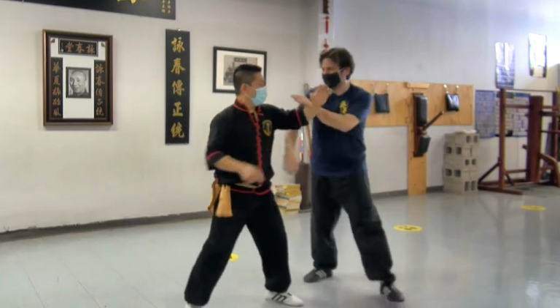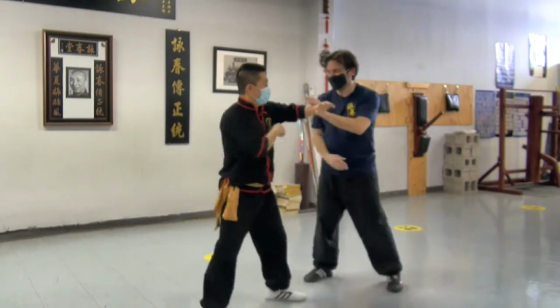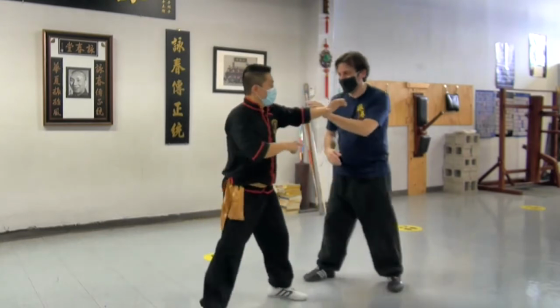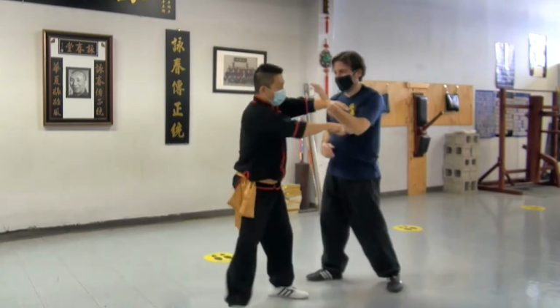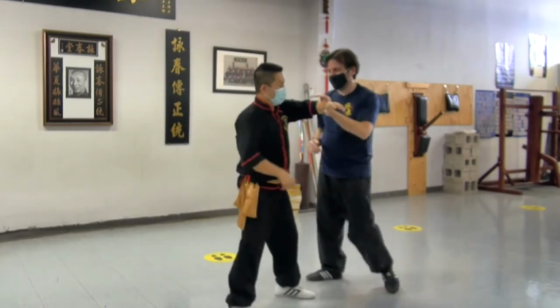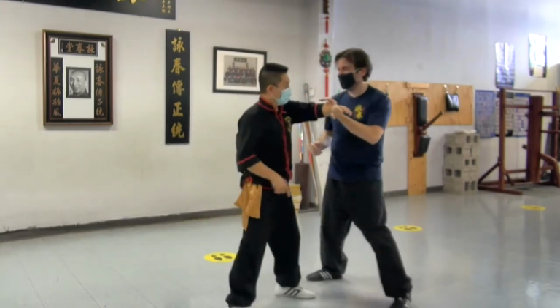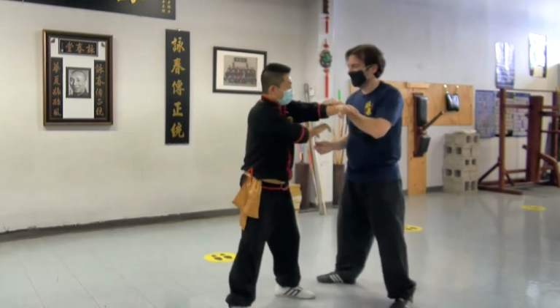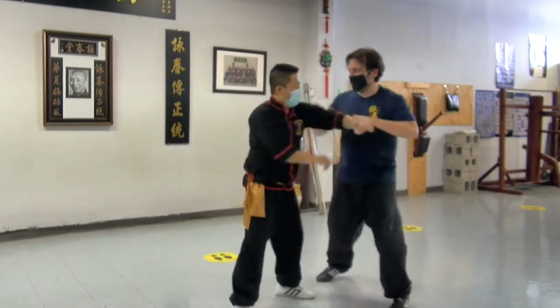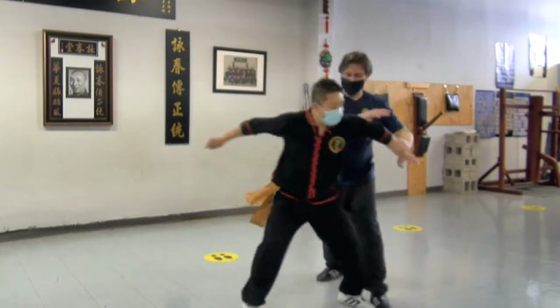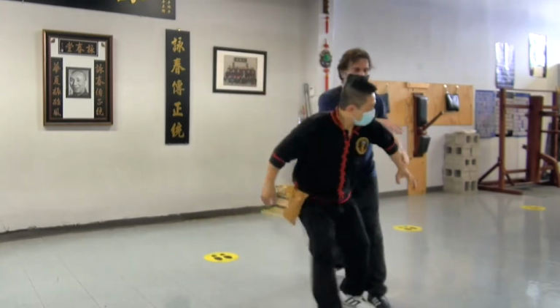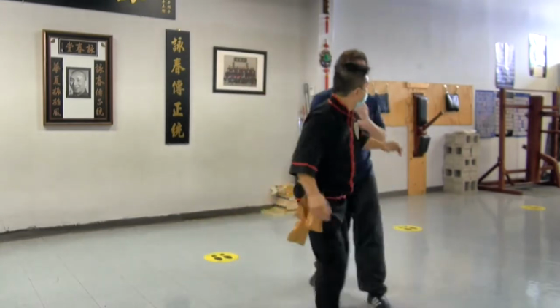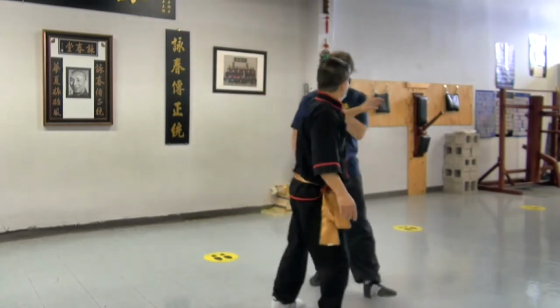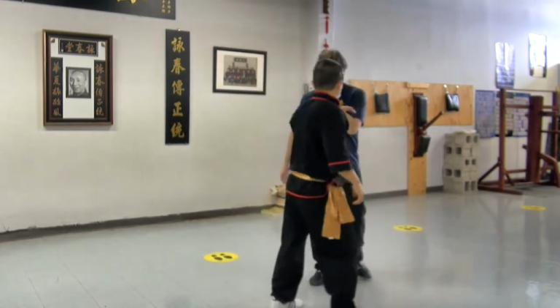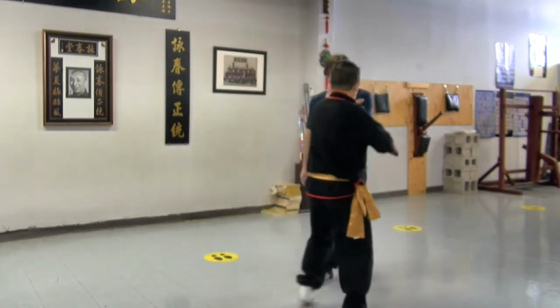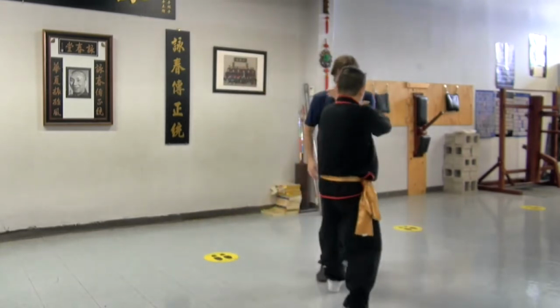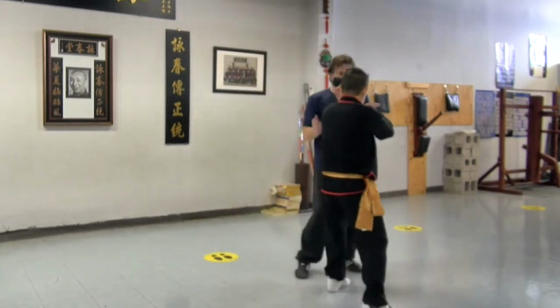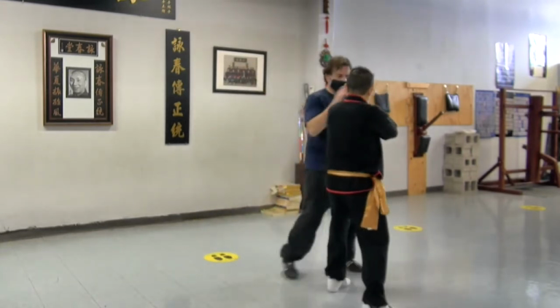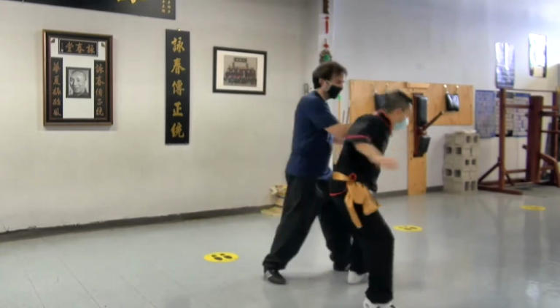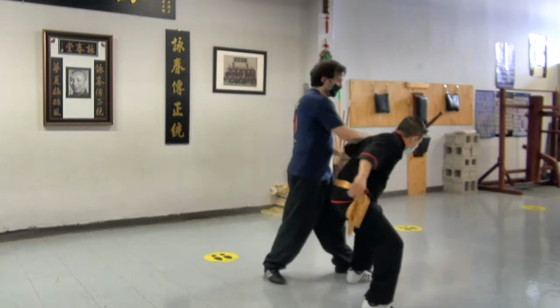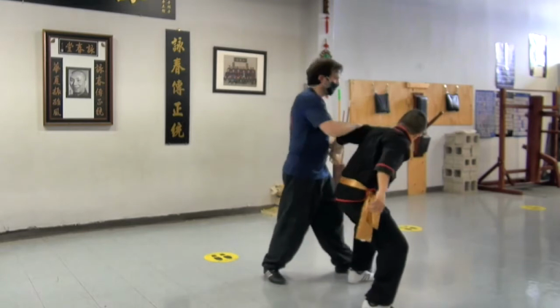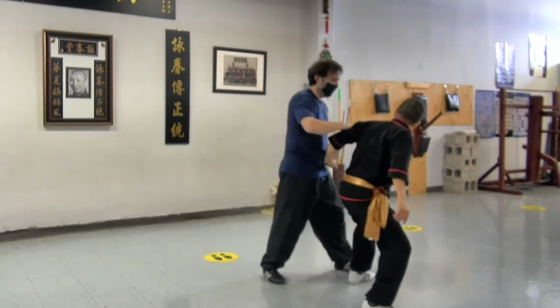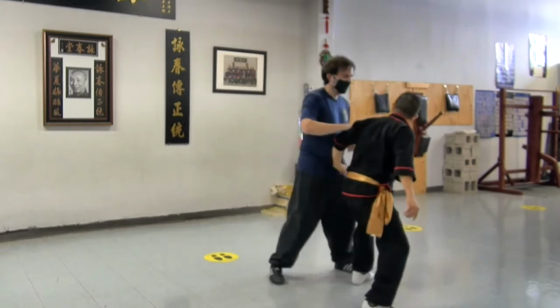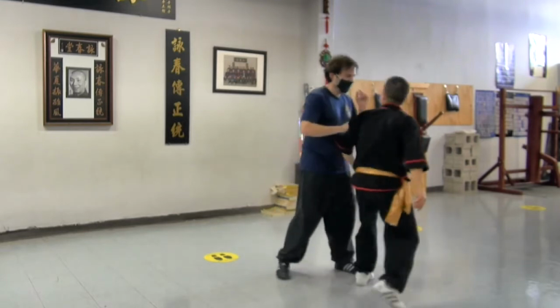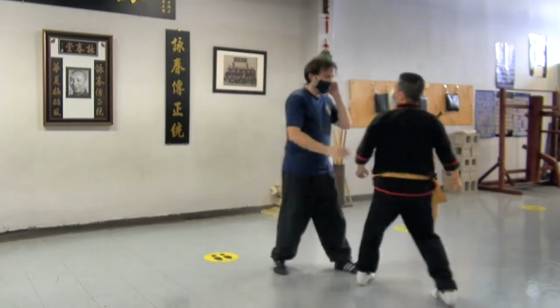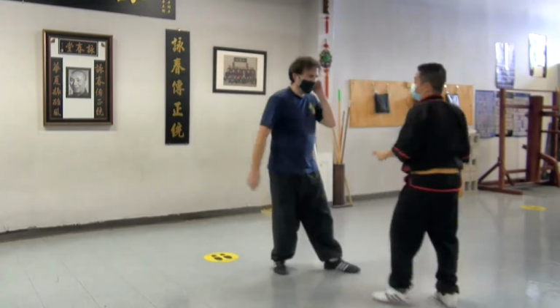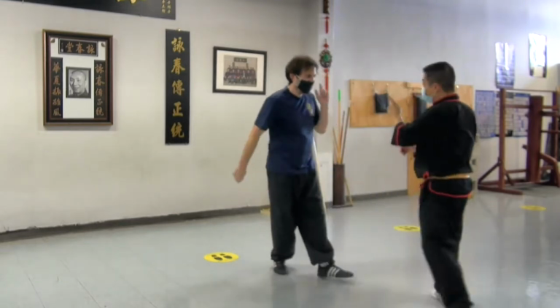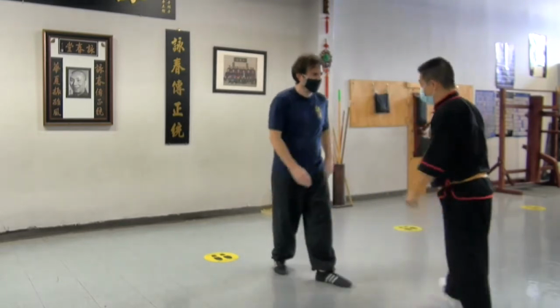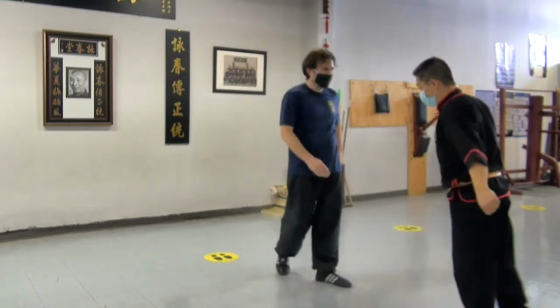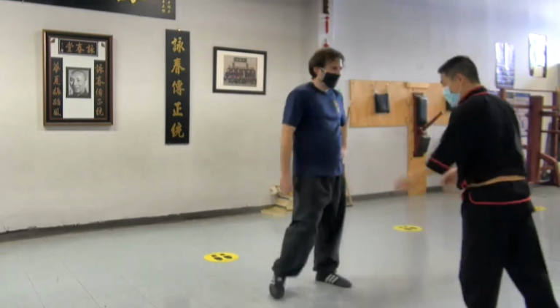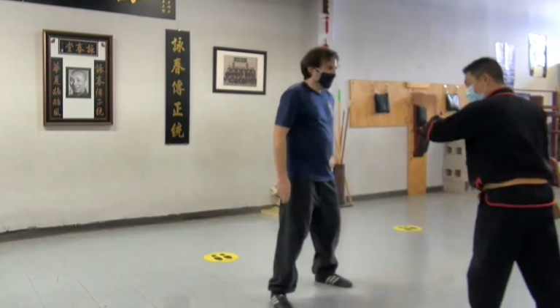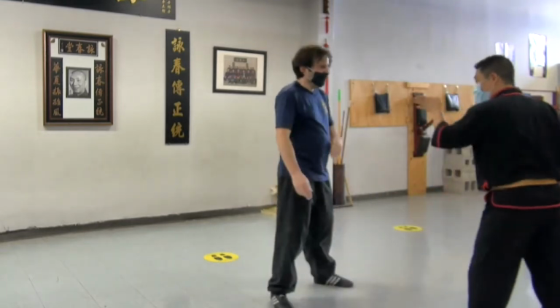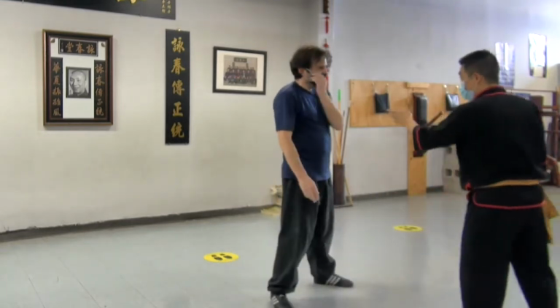Turn to elbow, there. From here, turn to elbow. You have to do a lot. Like that. Not in front of the hand.